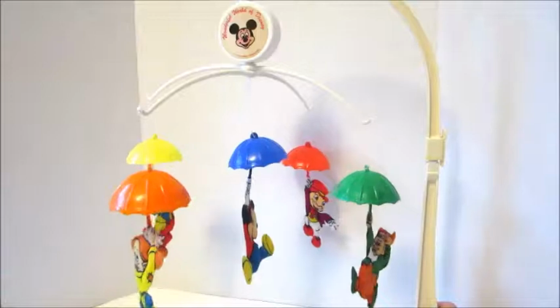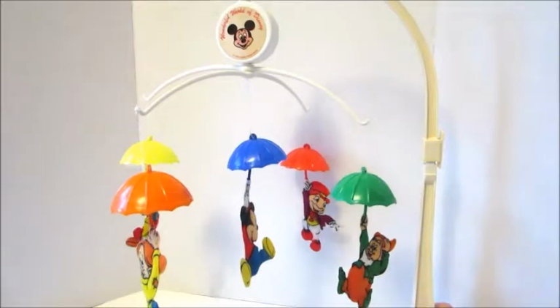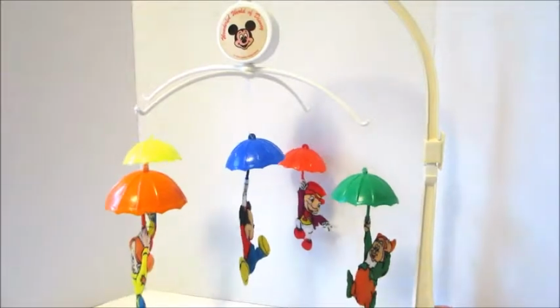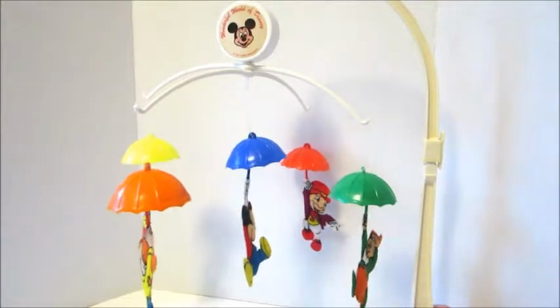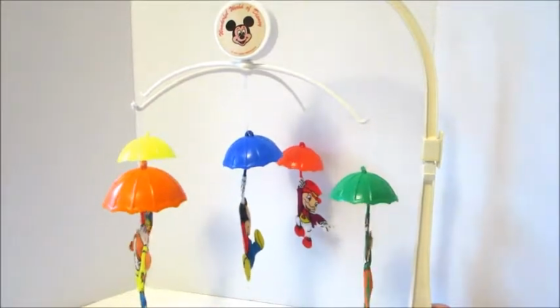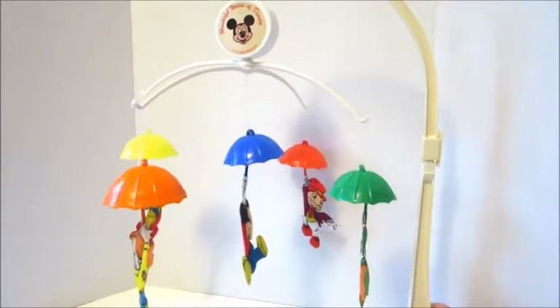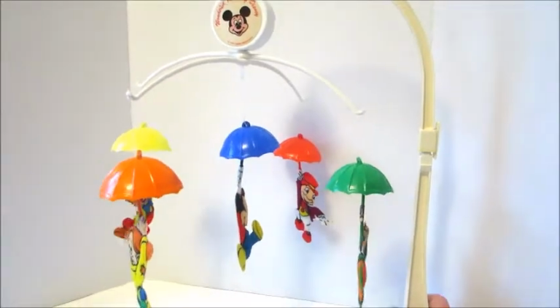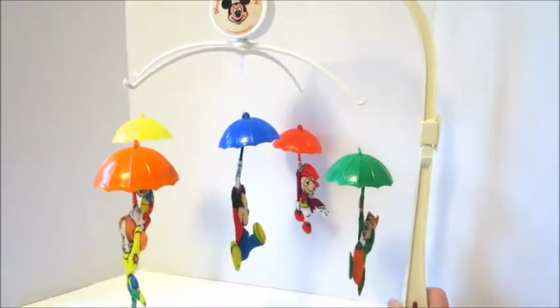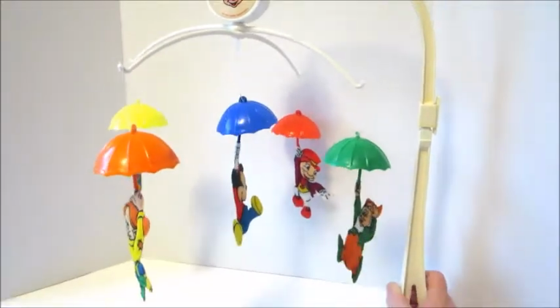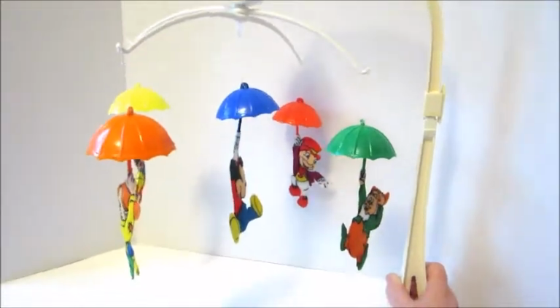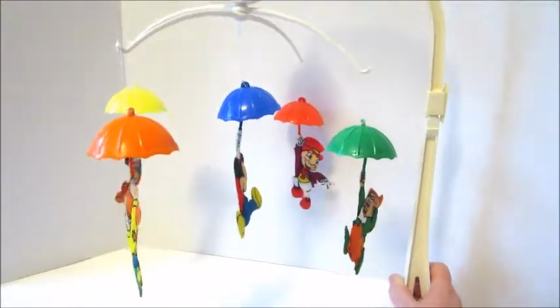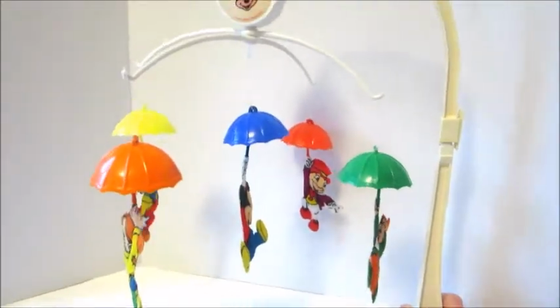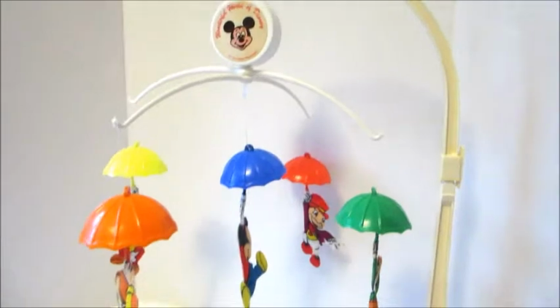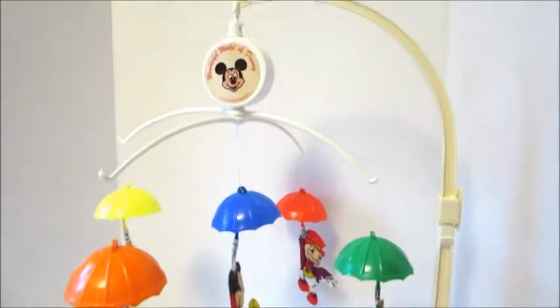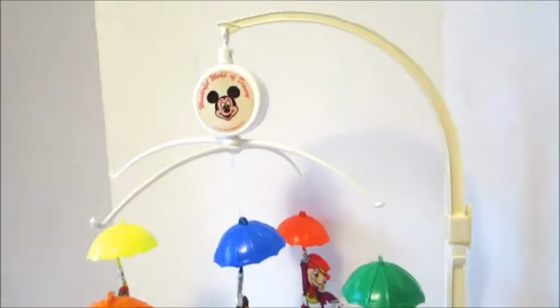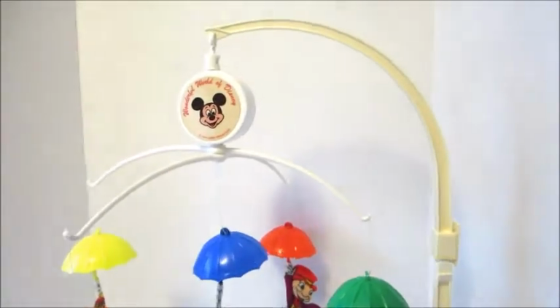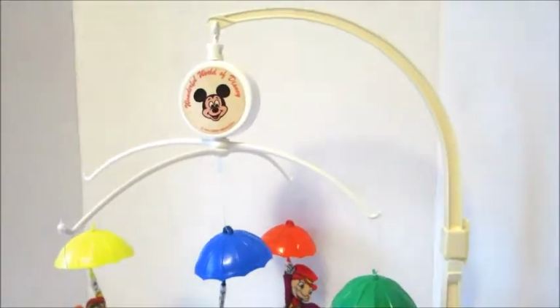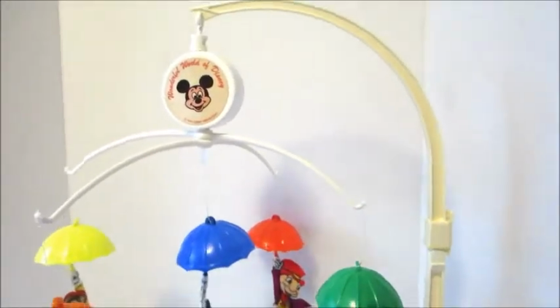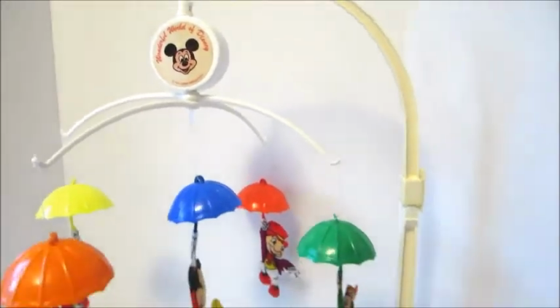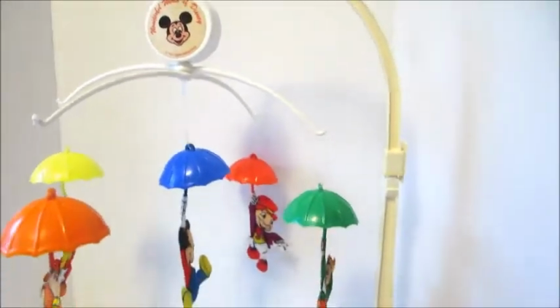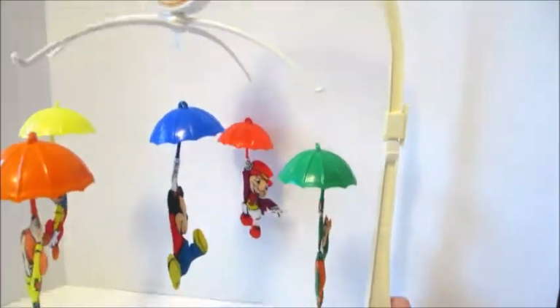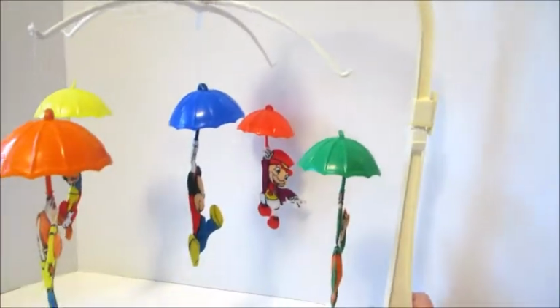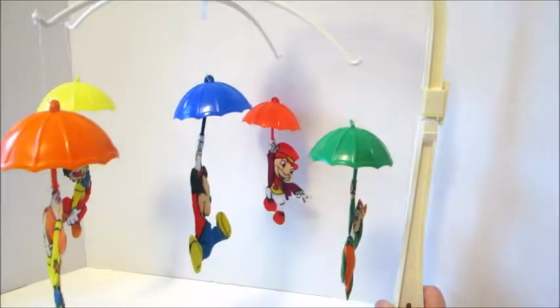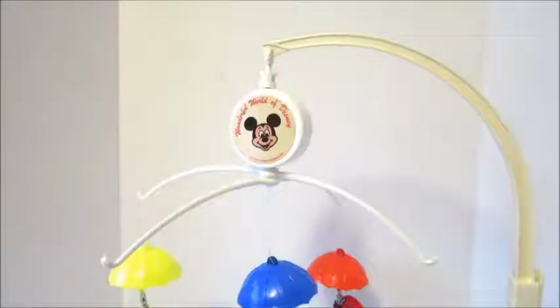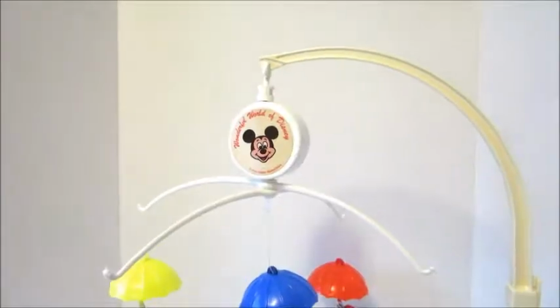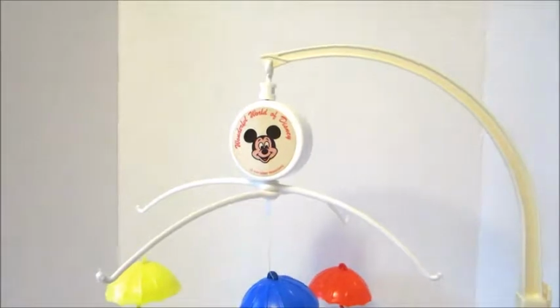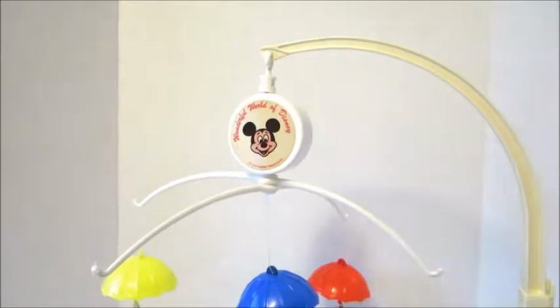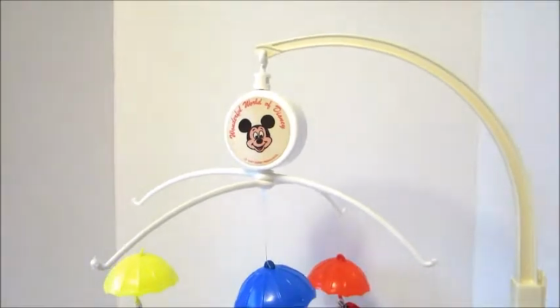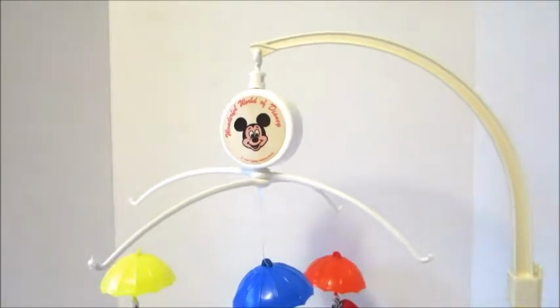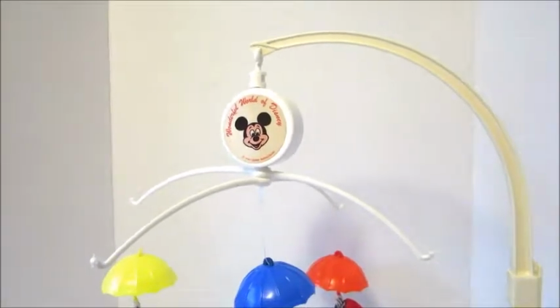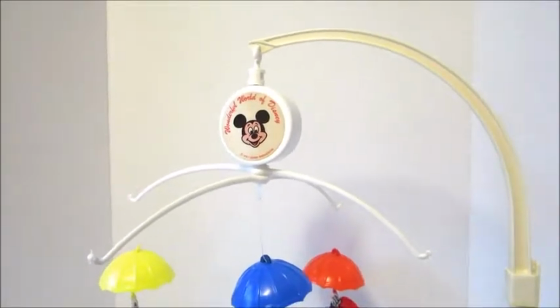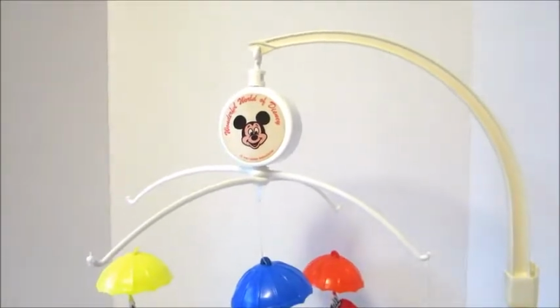Hey y'all, this is Bree the Brat here. I have a Disney crib mobile. This is pretty vintage, so I don't know if it works. So let's crank it and see what it sounds like, shall we?